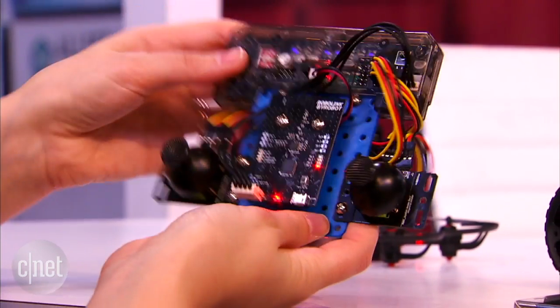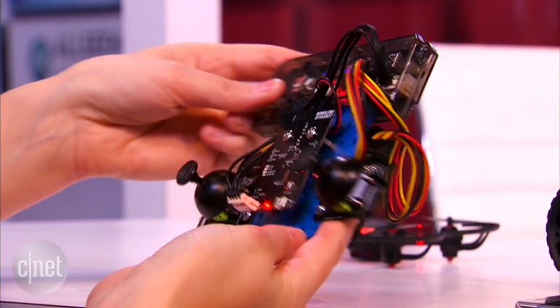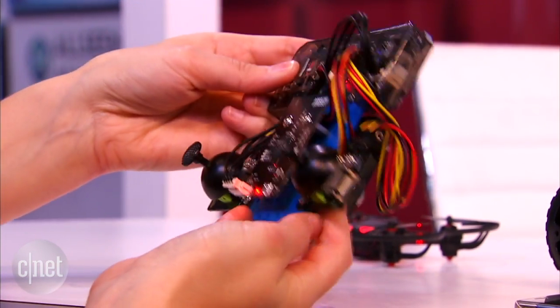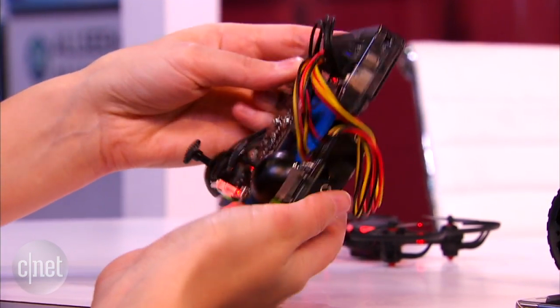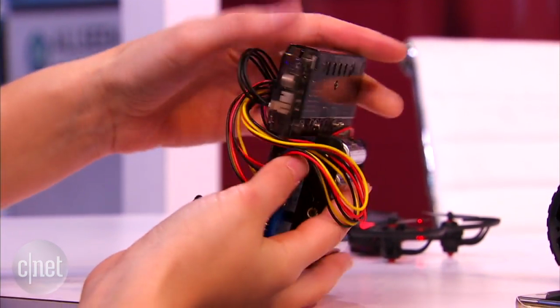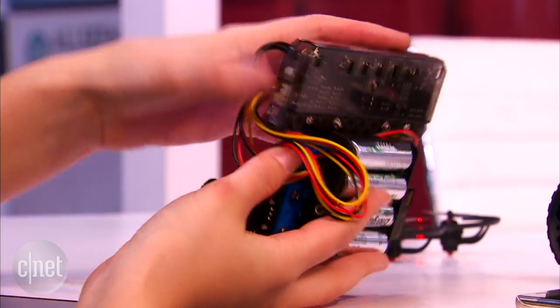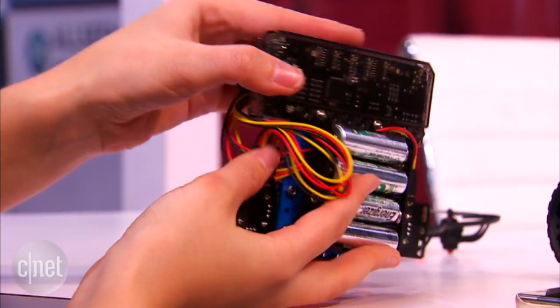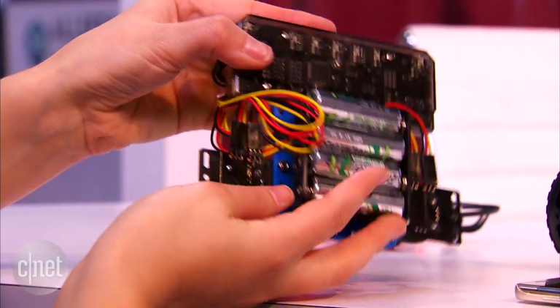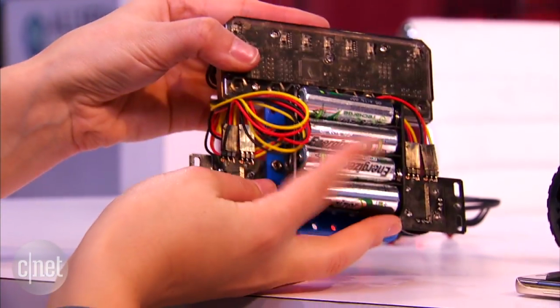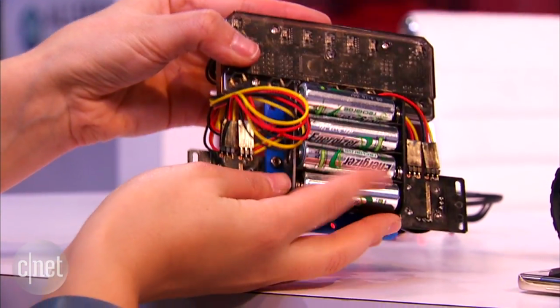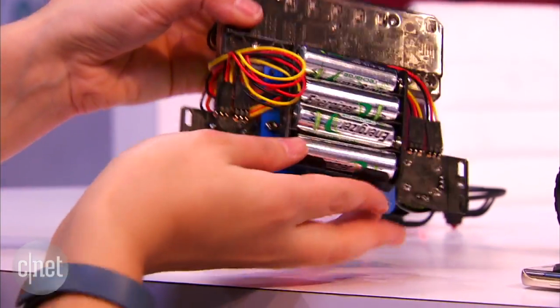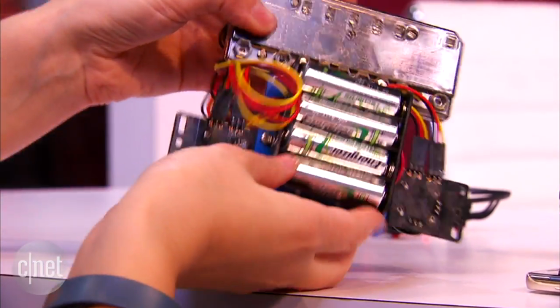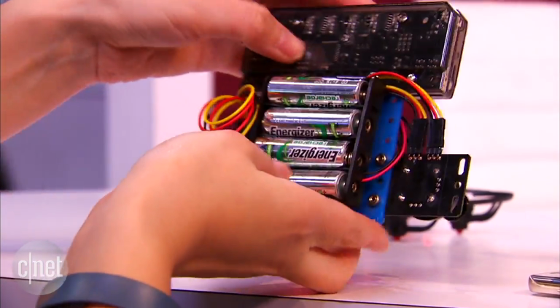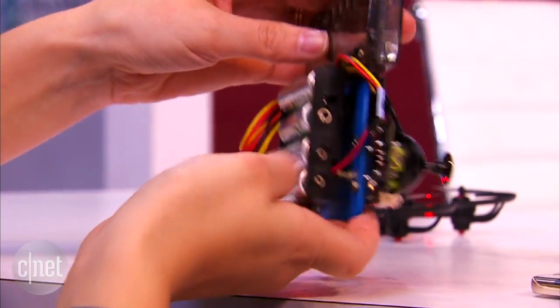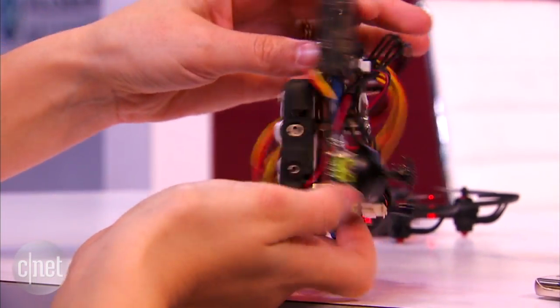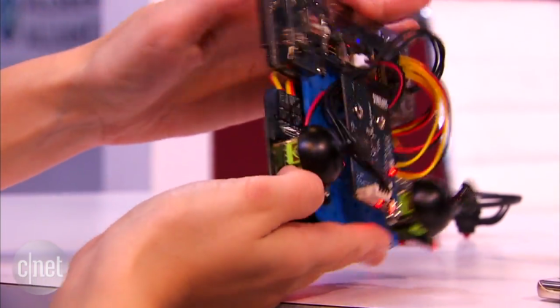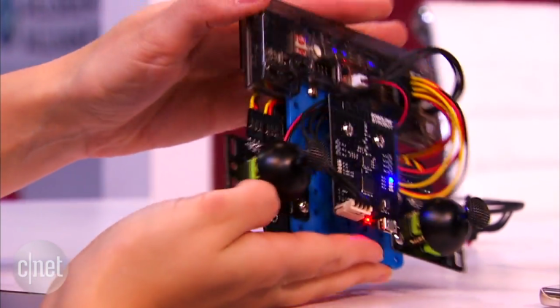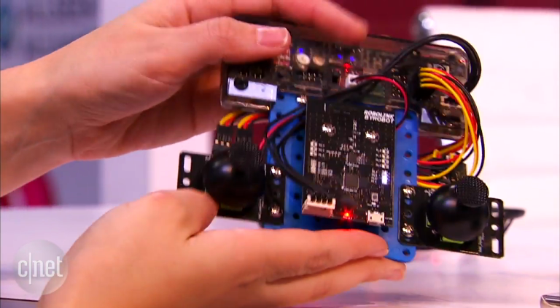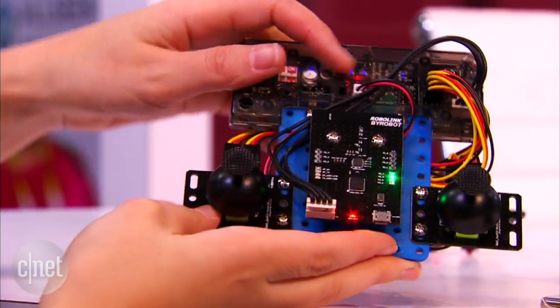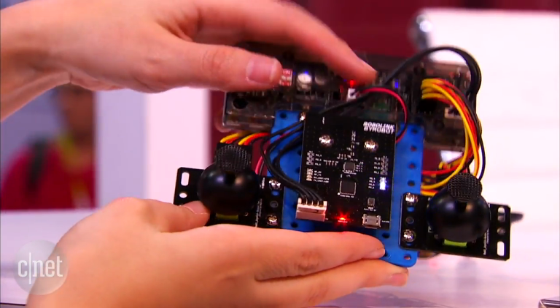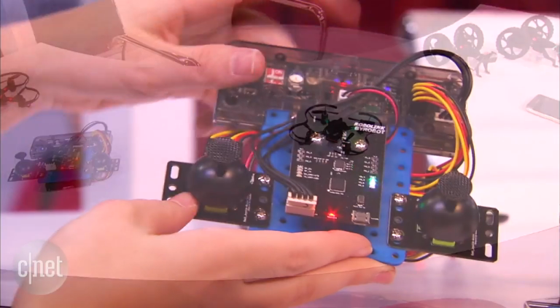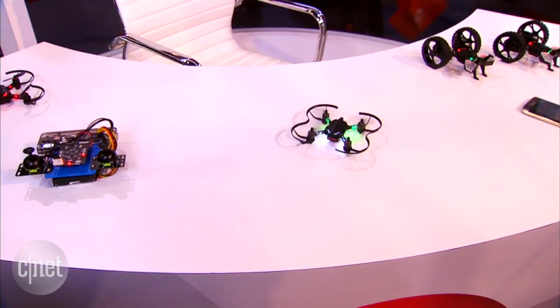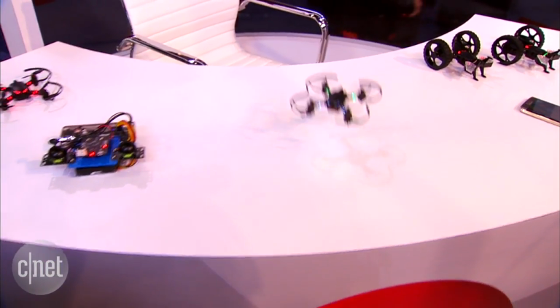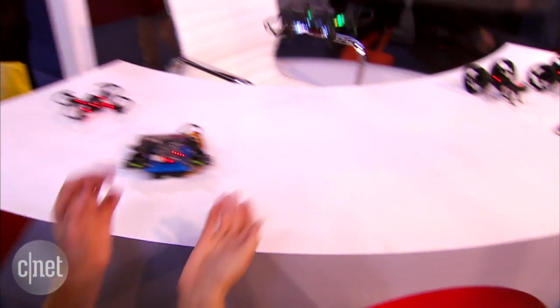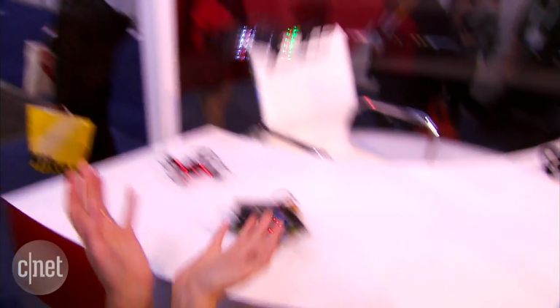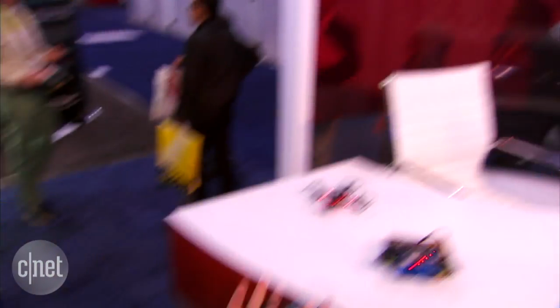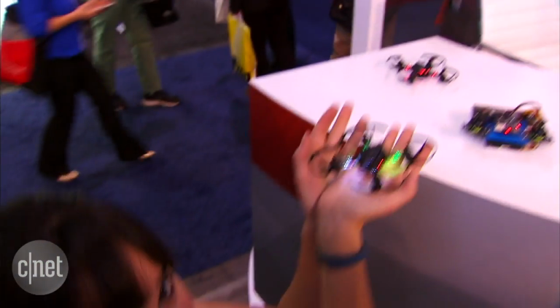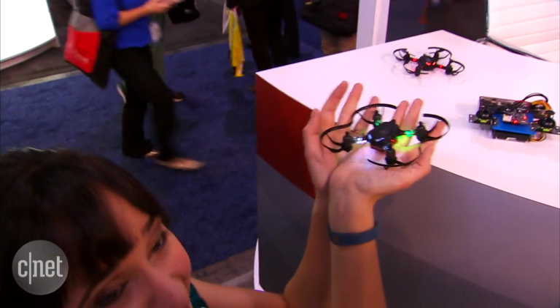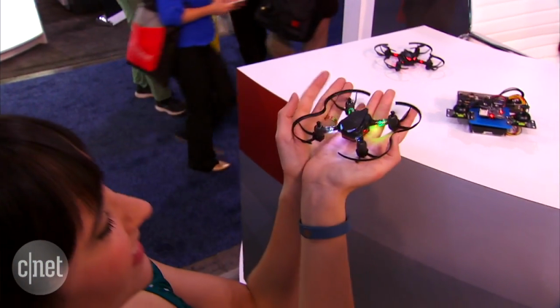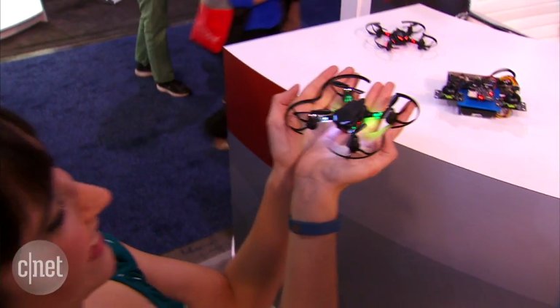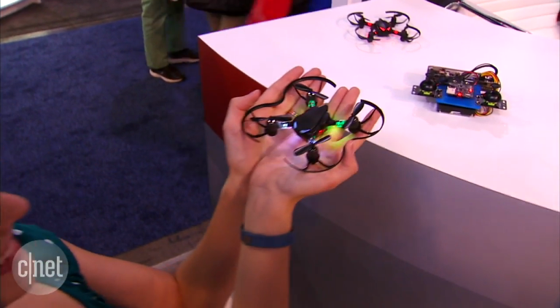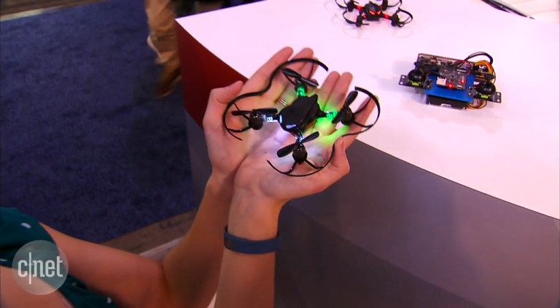It's basically programming using an Arduino-compatible circuit board, which is an open source thing you can download for free. So if you're interested in RoboLink's CoDrone, you might want to check out their Kickstarter campaign this week.